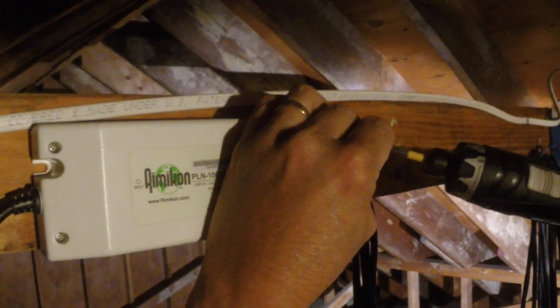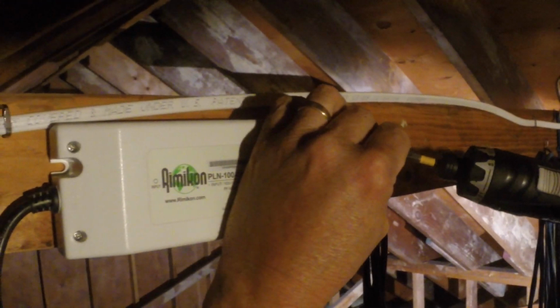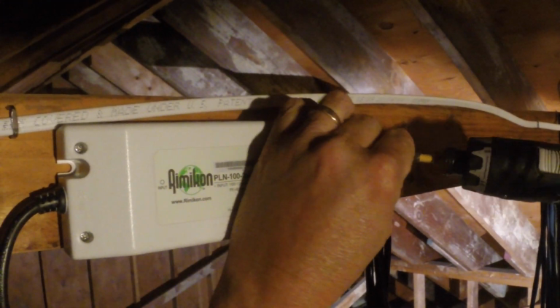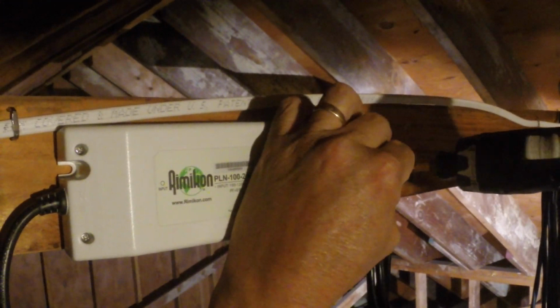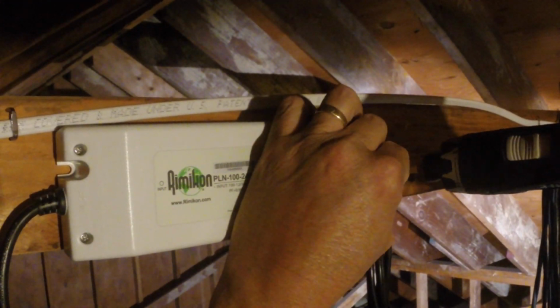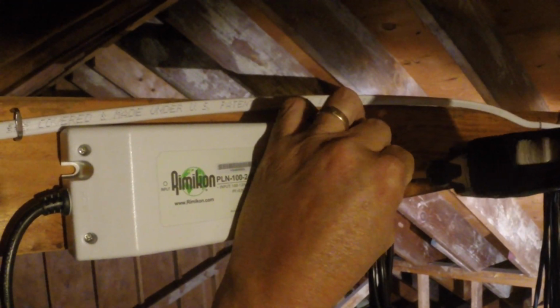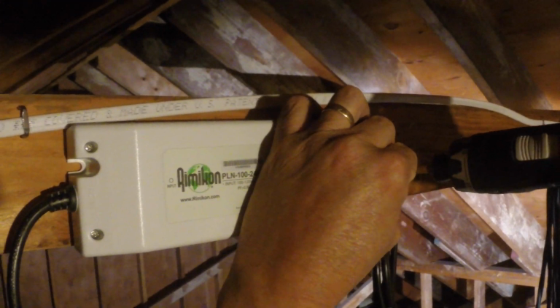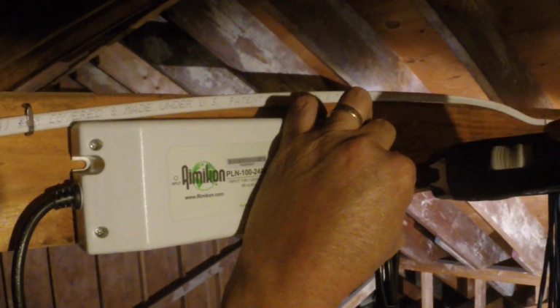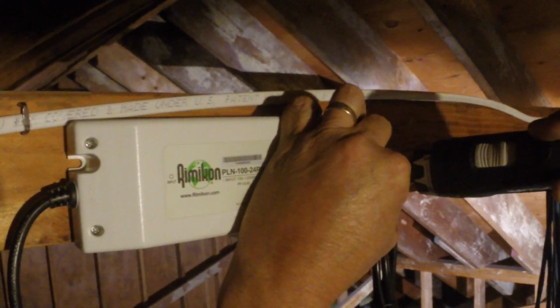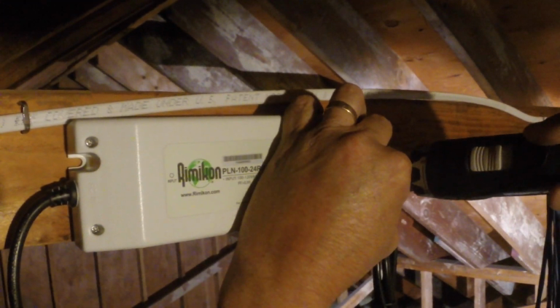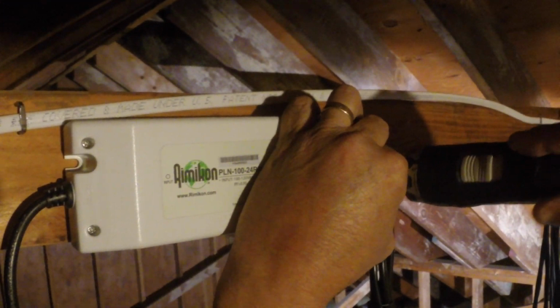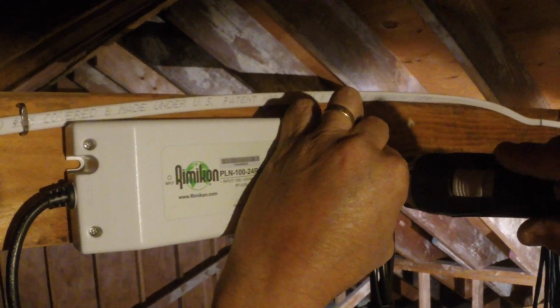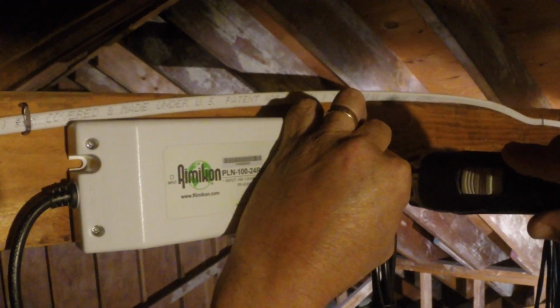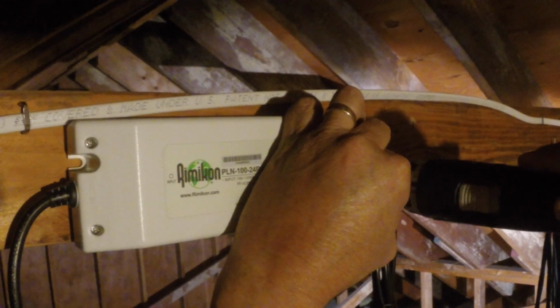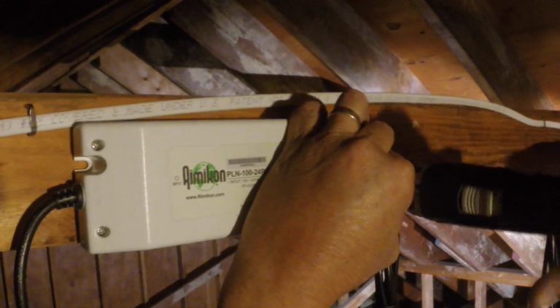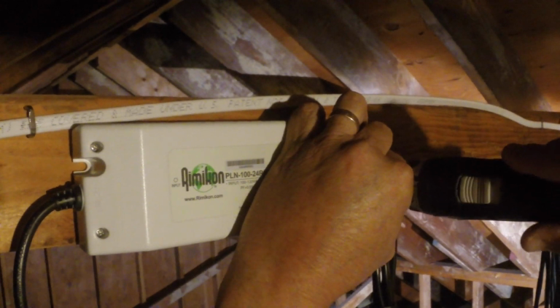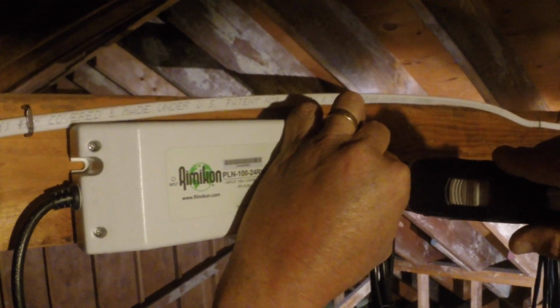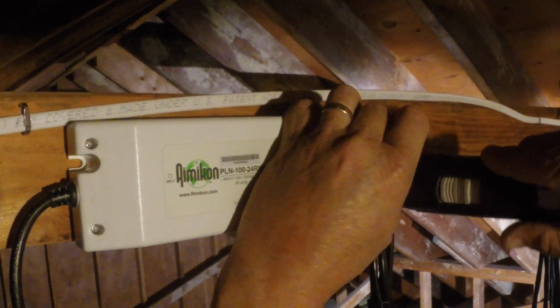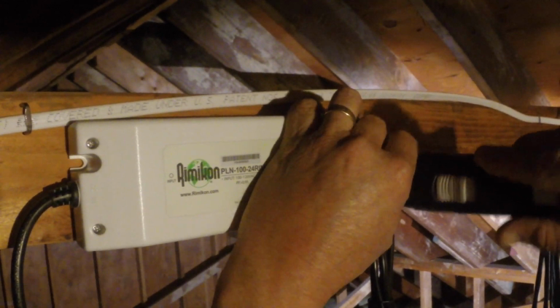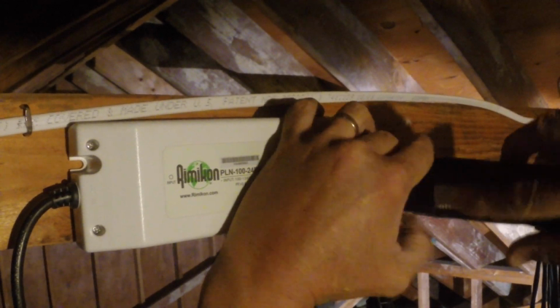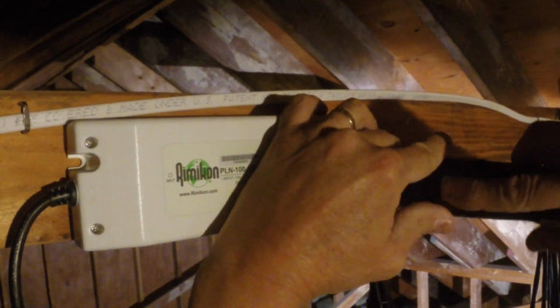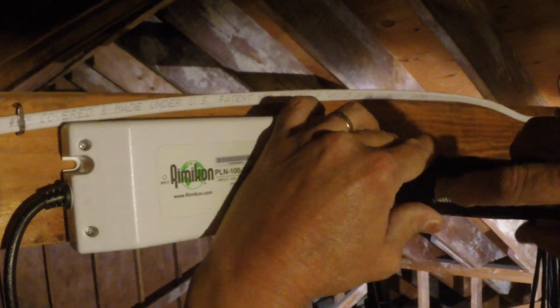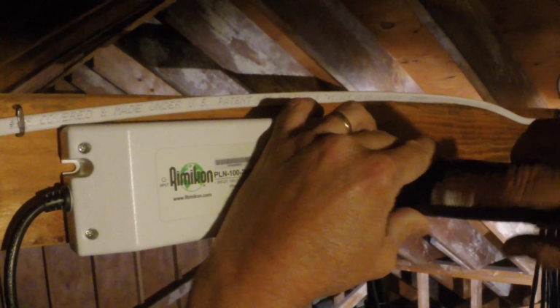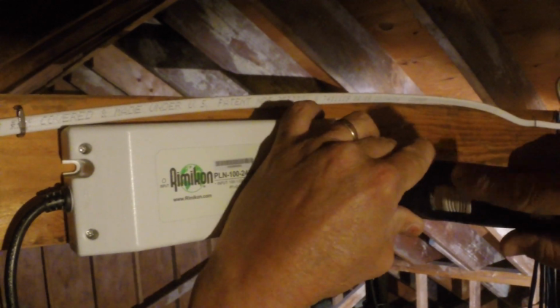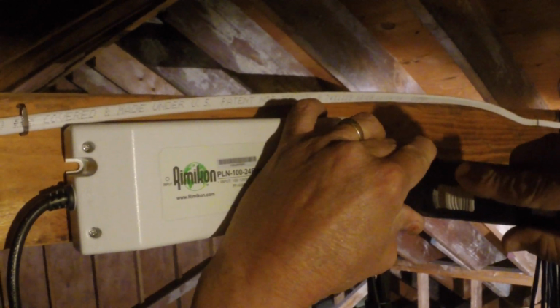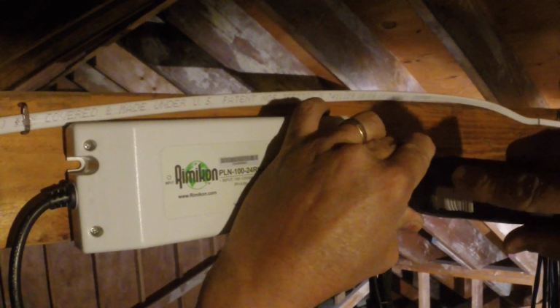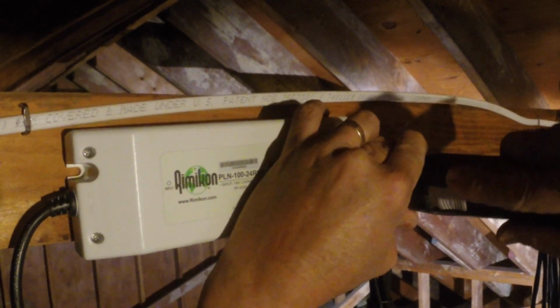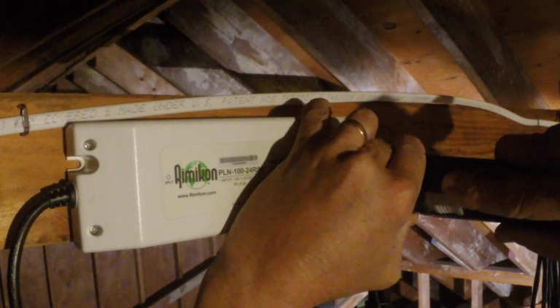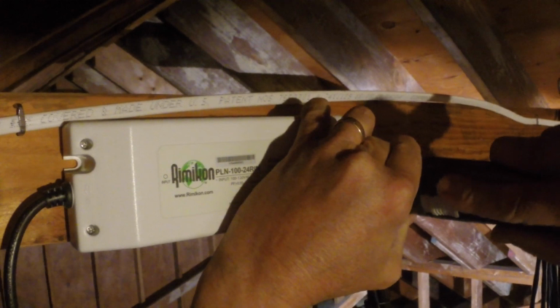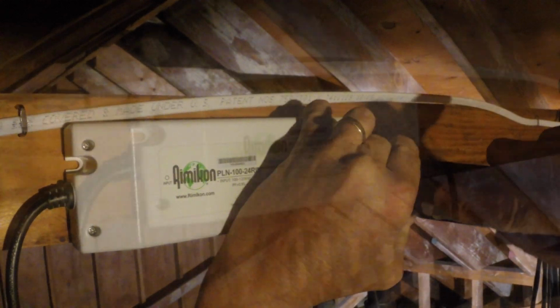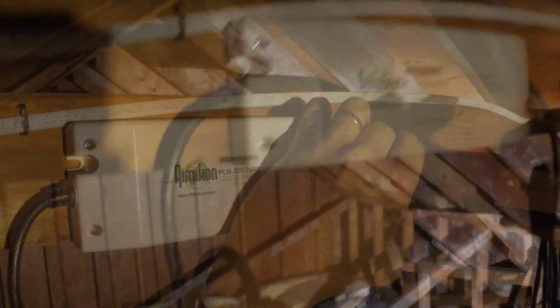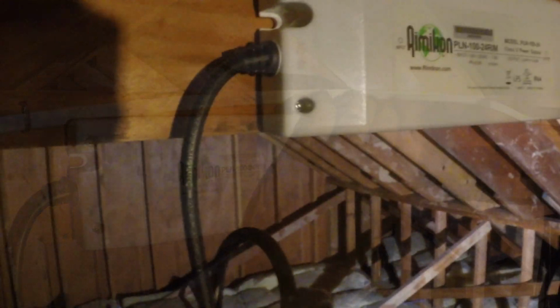While still in the attic, we begin to mount our 24V power supply to an available beam. There are two mounting ports on this power supply, one on the left and one on the right. You can mount each of these with a single screw.